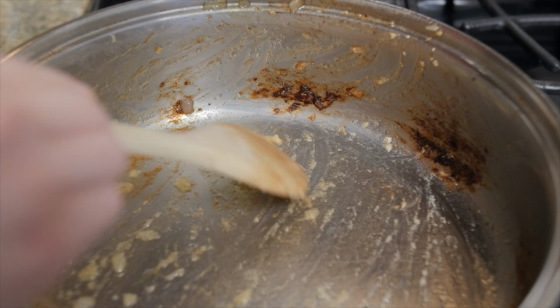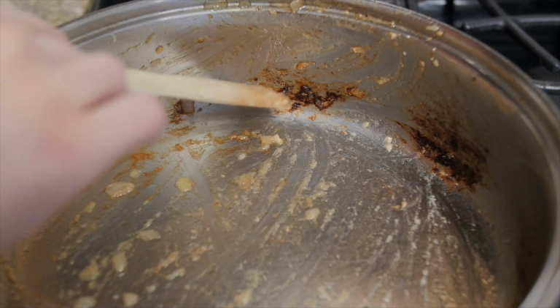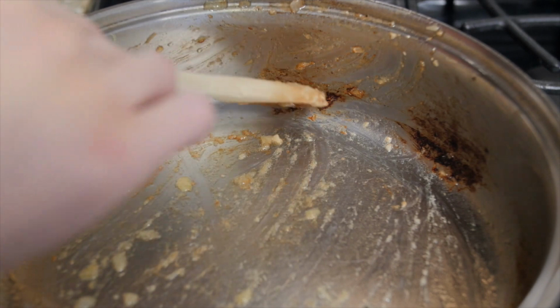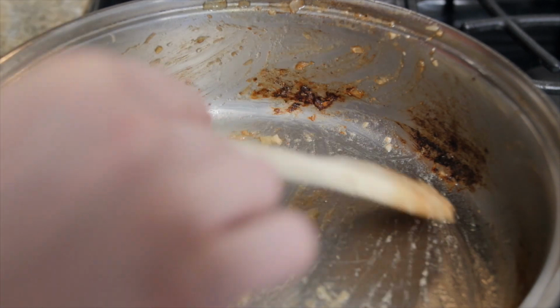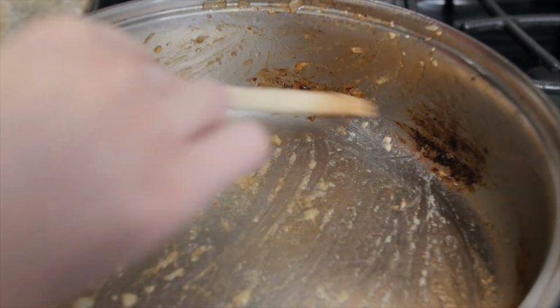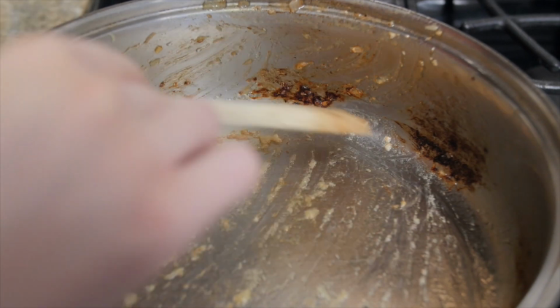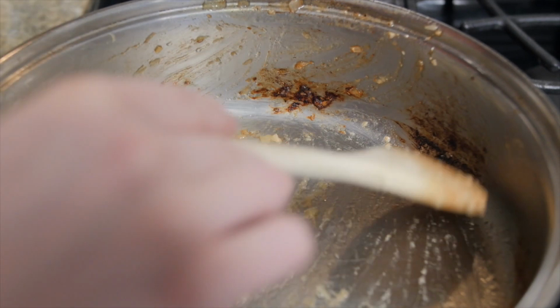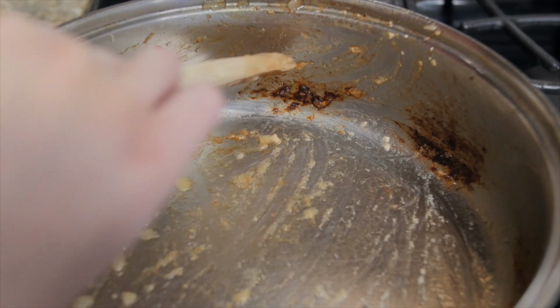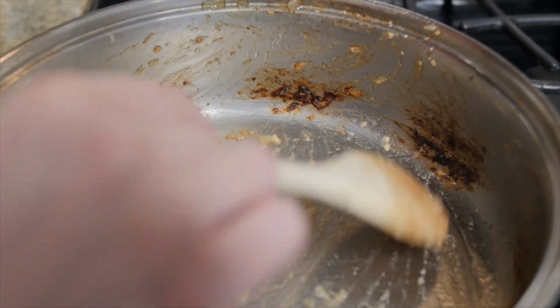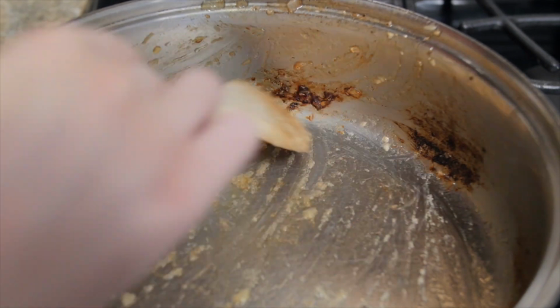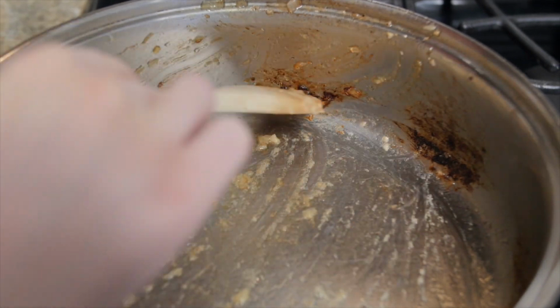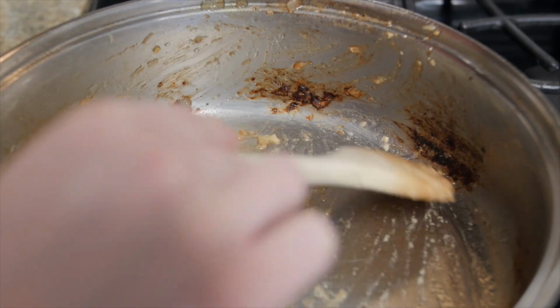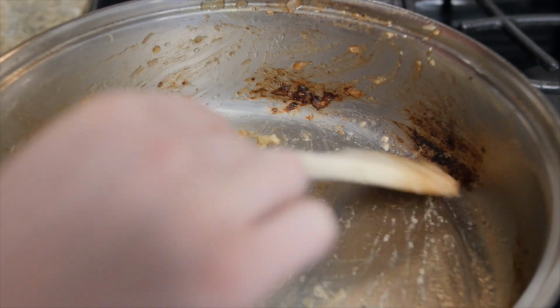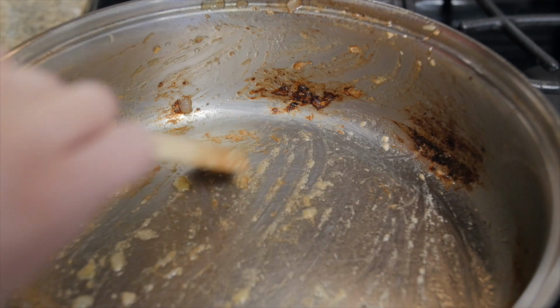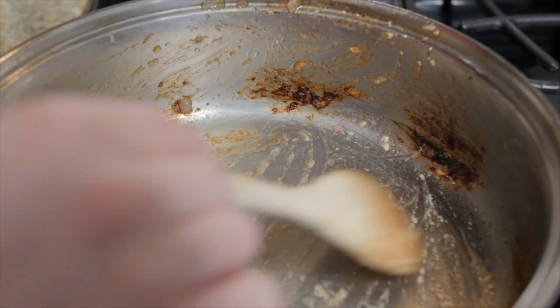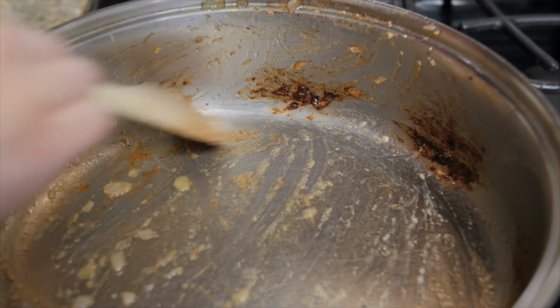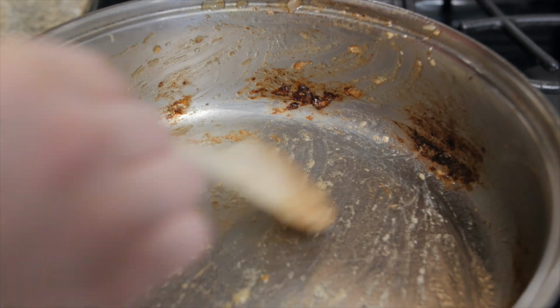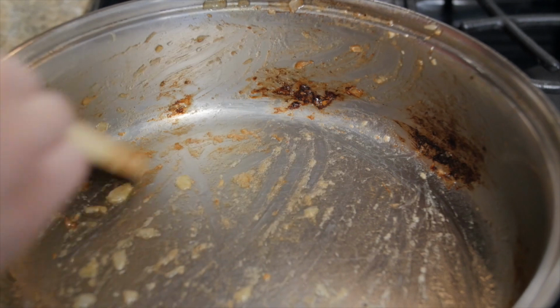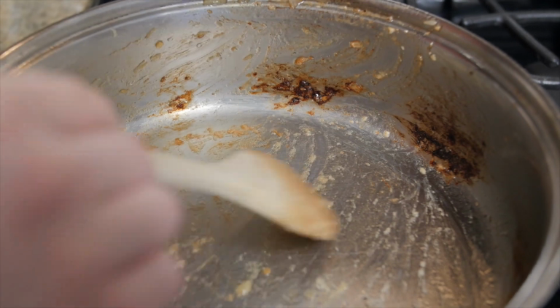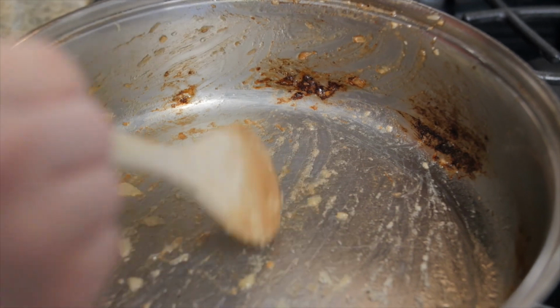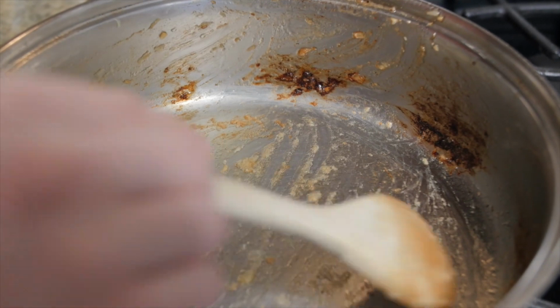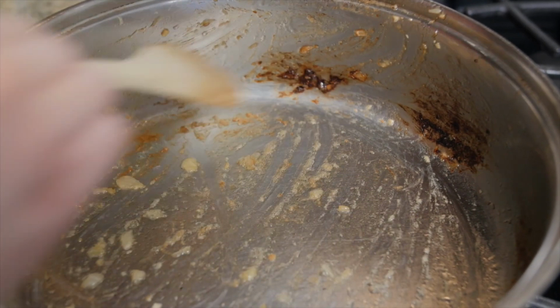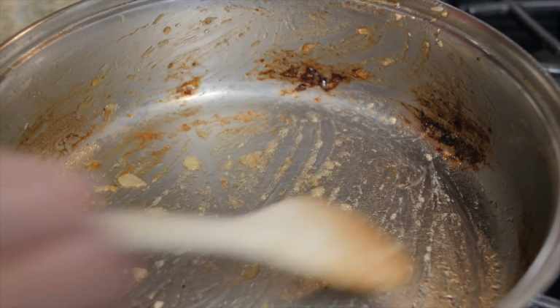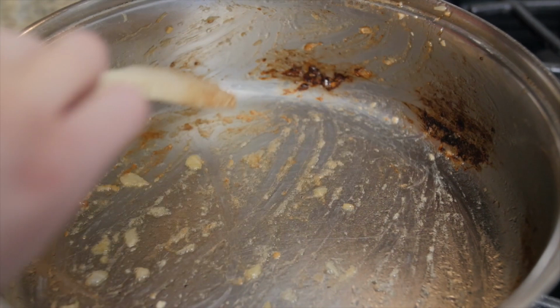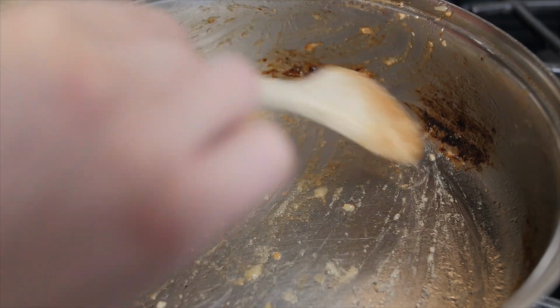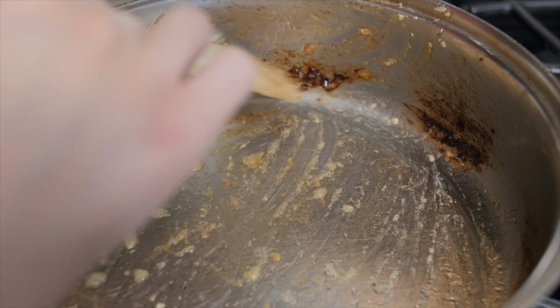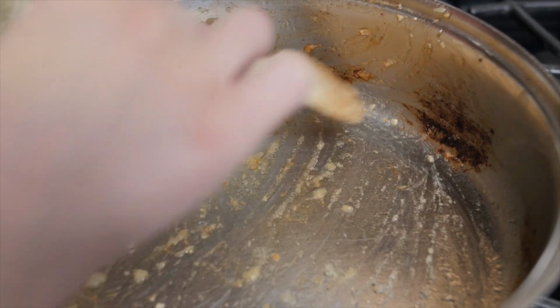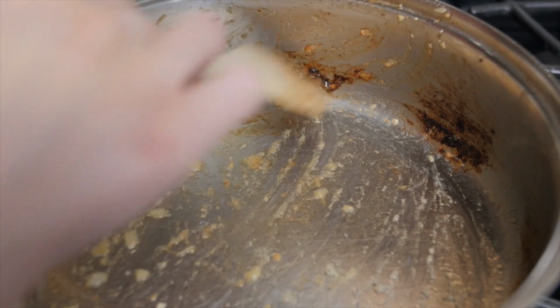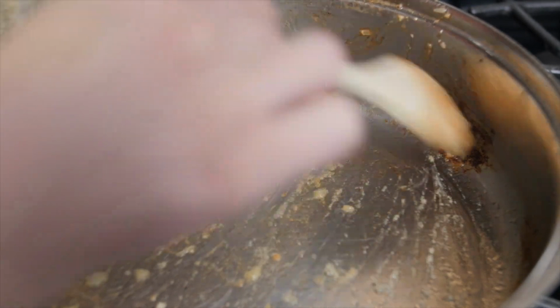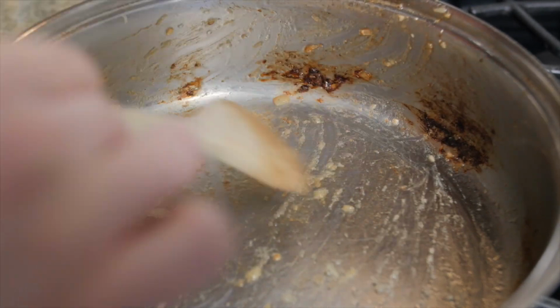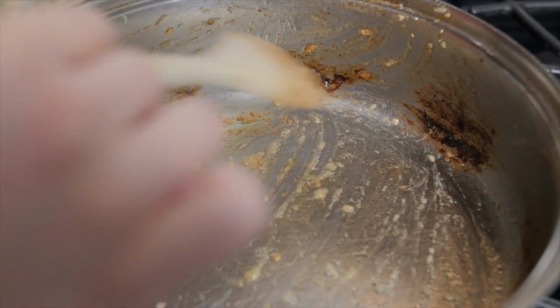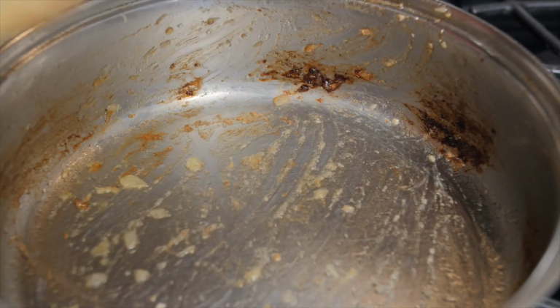Now we have all these nice brown bits in our pan and we want this — this is all flavor. So we're going to use a third of a cup of red wine to deglaze the pan and kind of scrape all of this off of here.